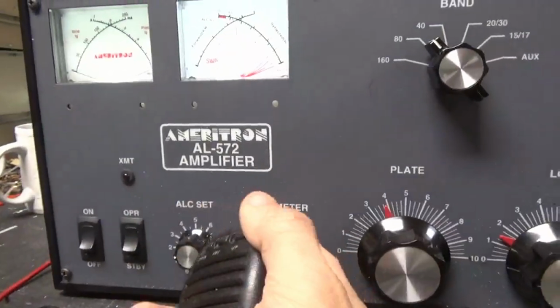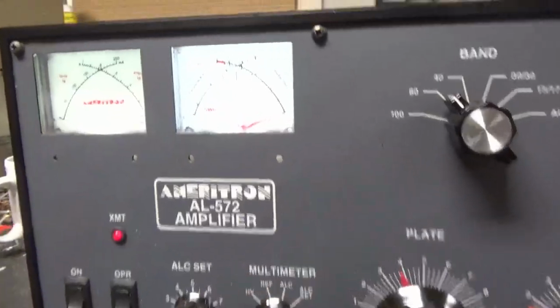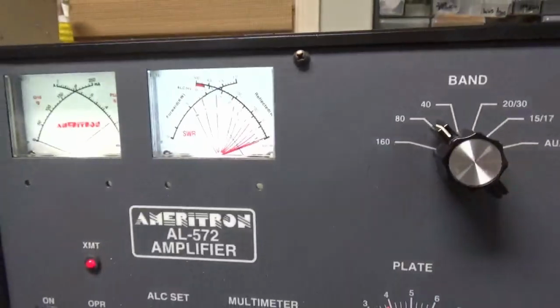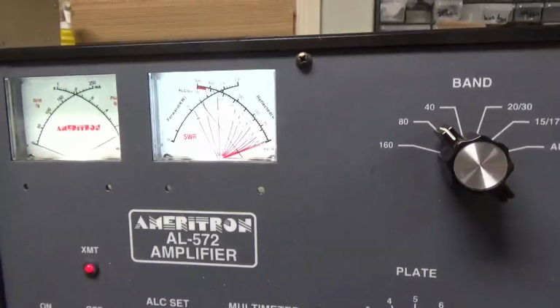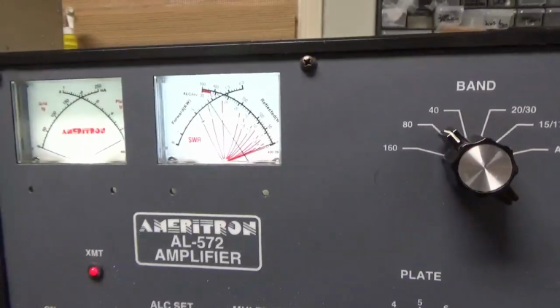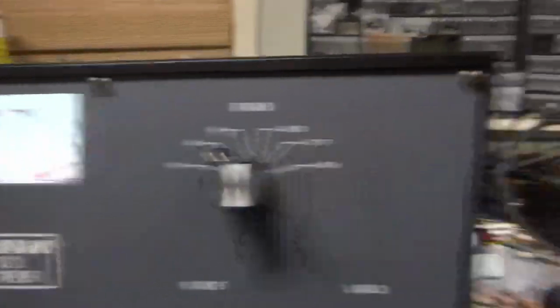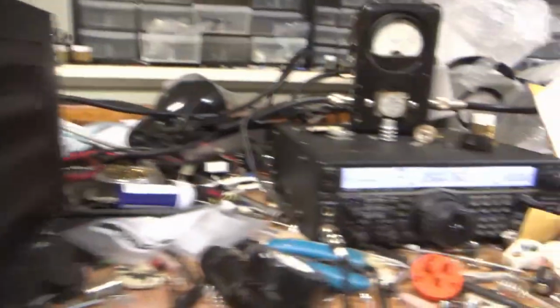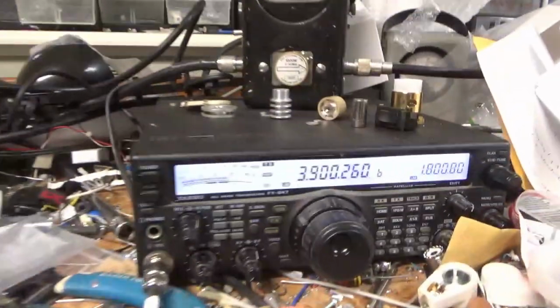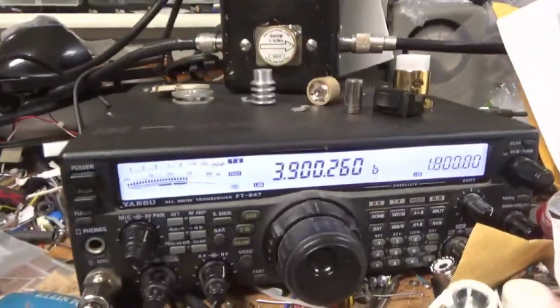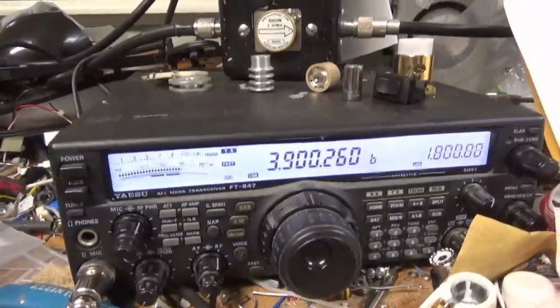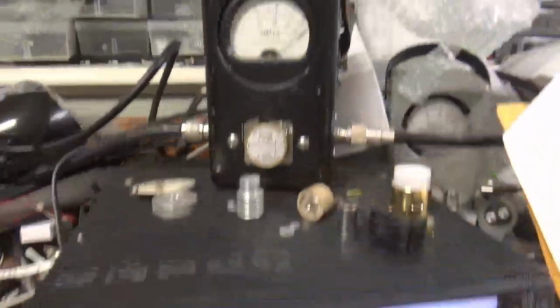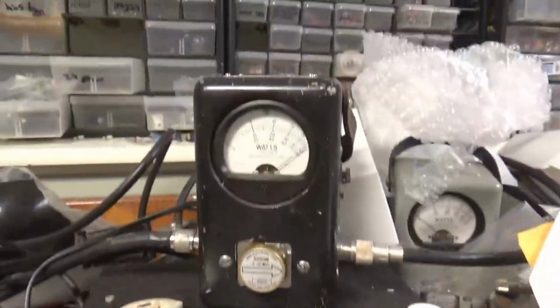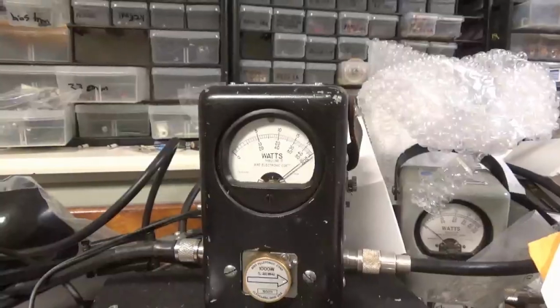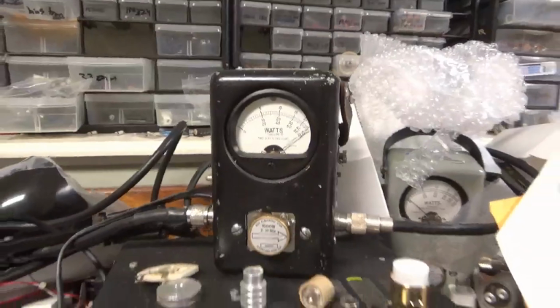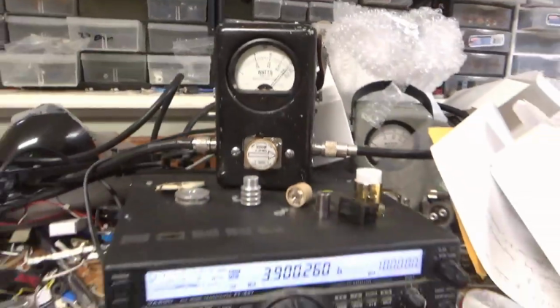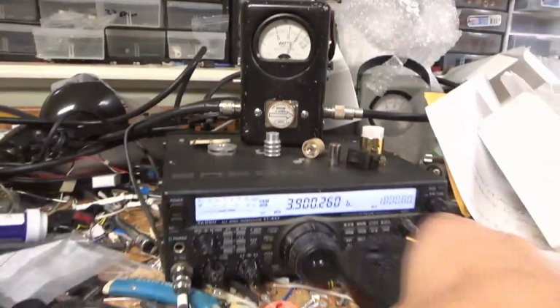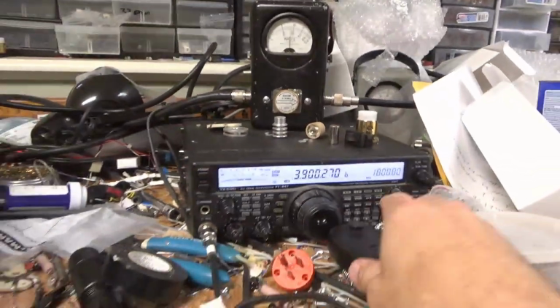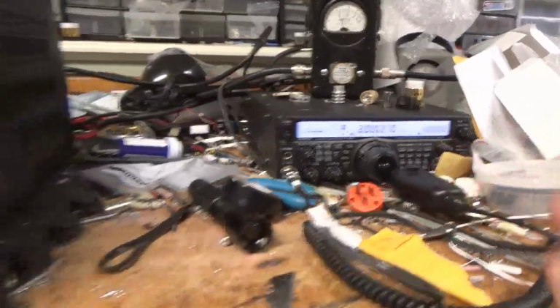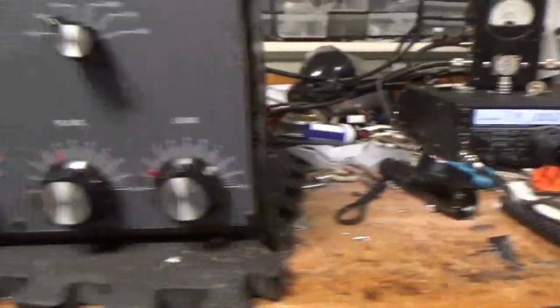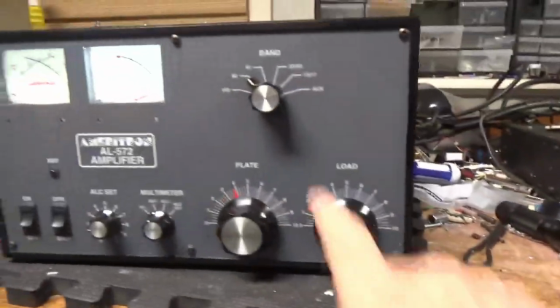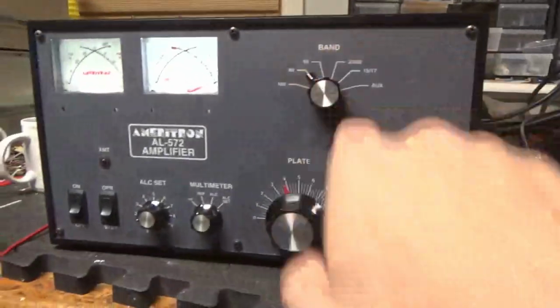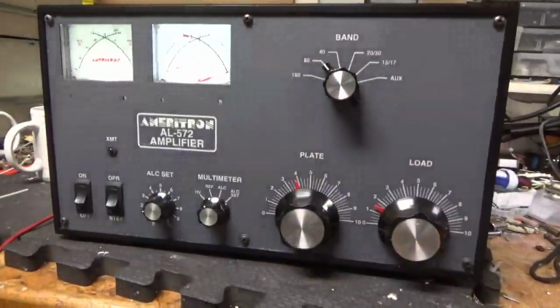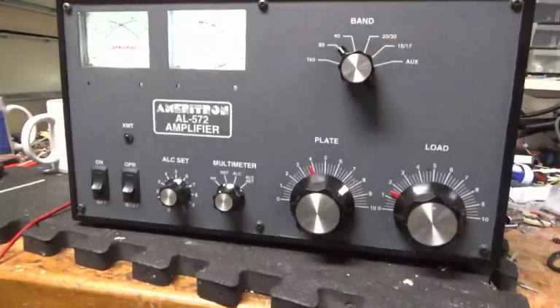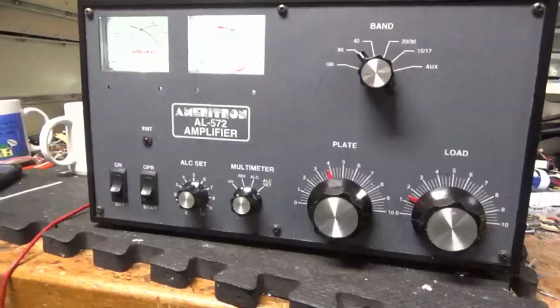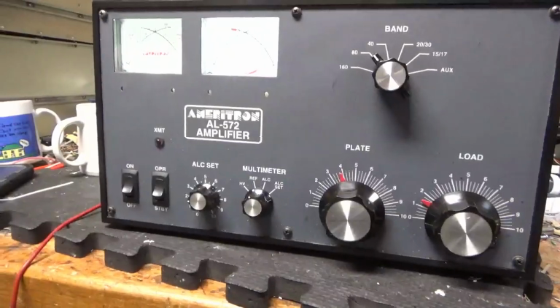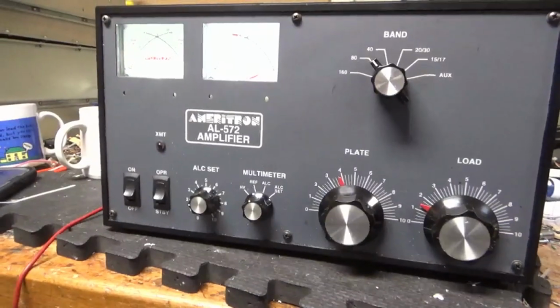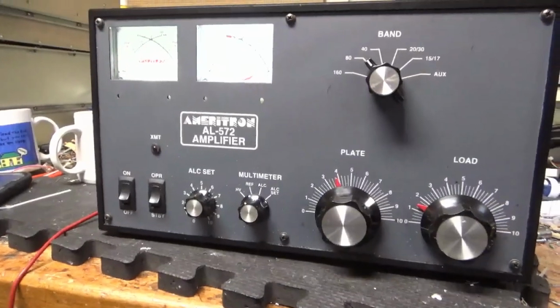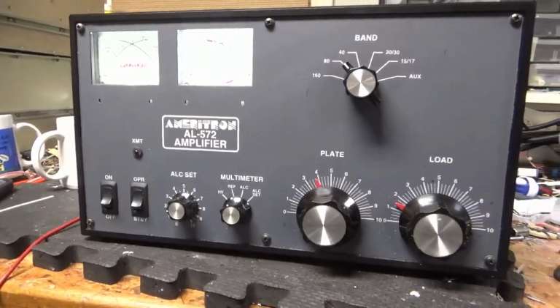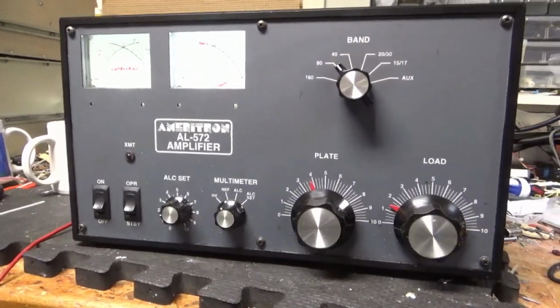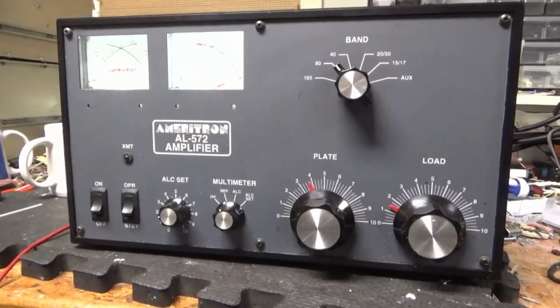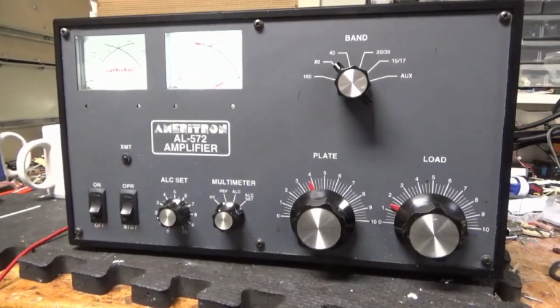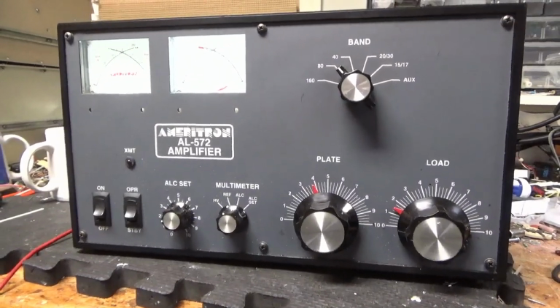Reflect is flat. Okay, I'm going to finish testing the other bands, and then I'll pull the top off and show you the inside. See you soon, stay tuned.